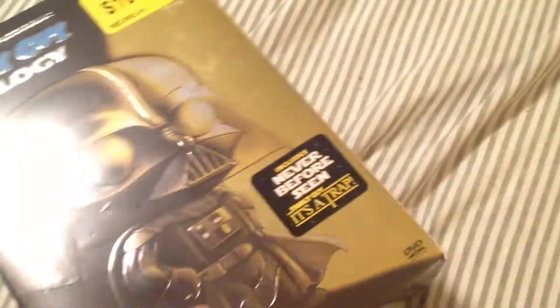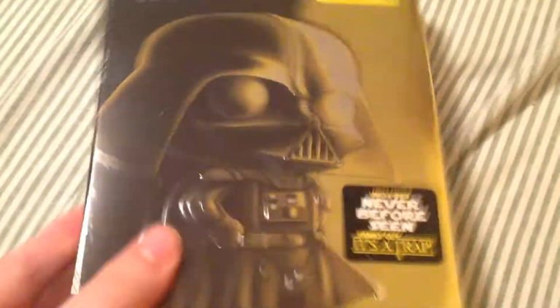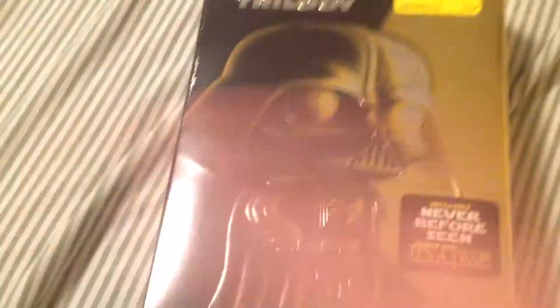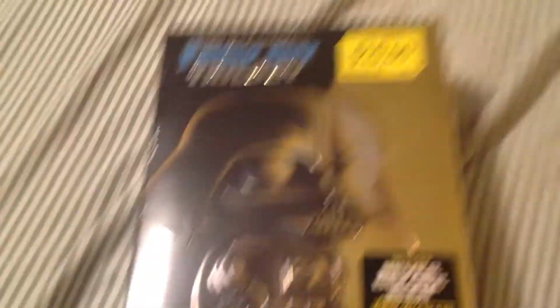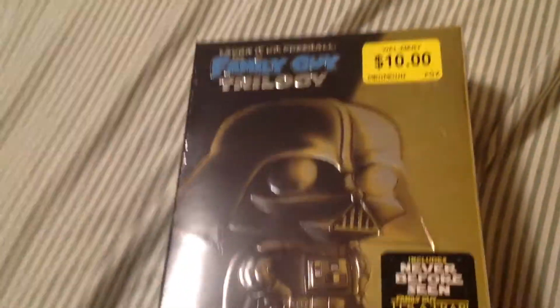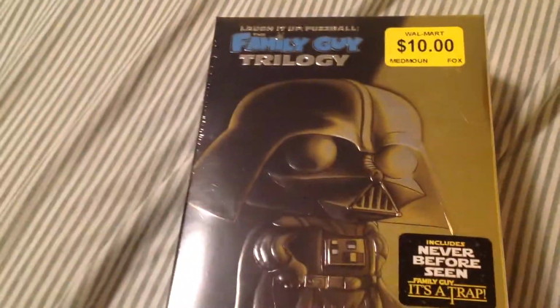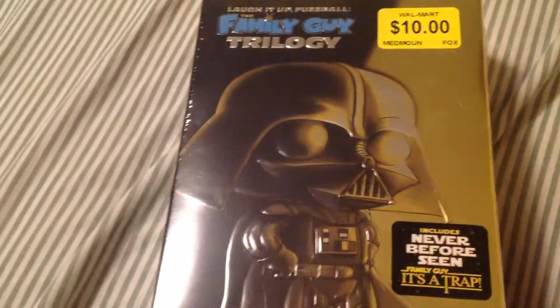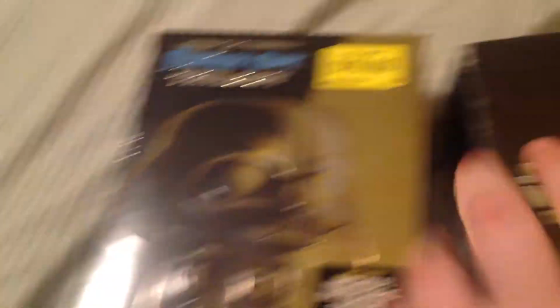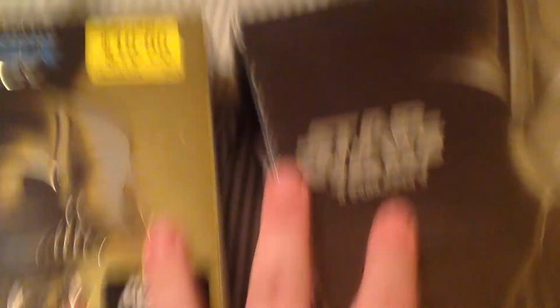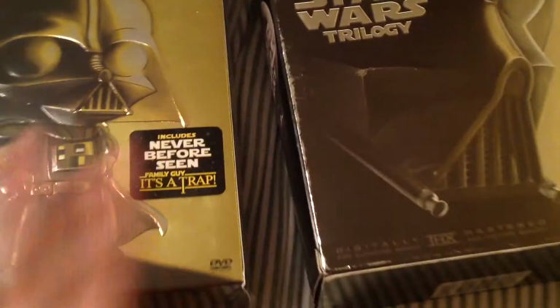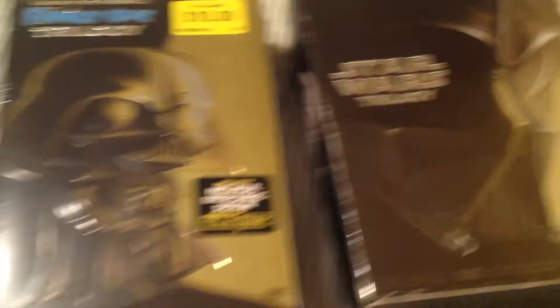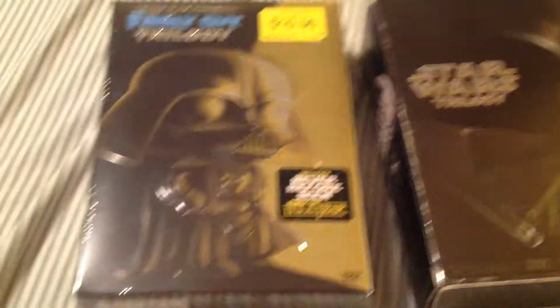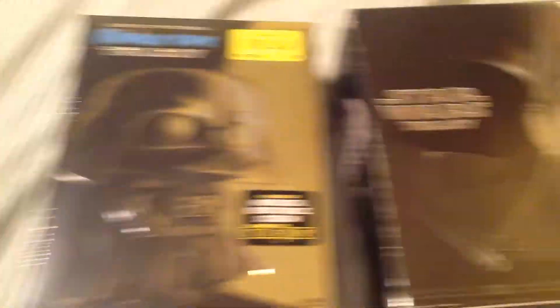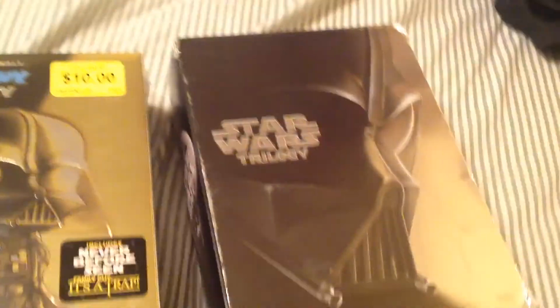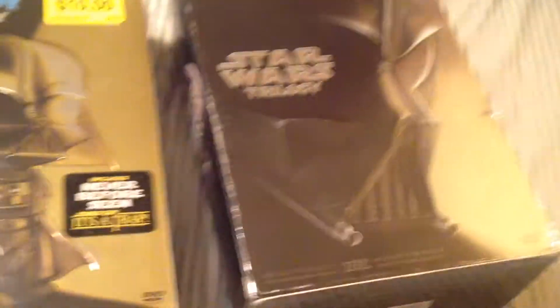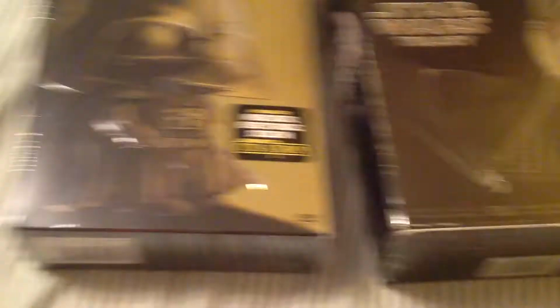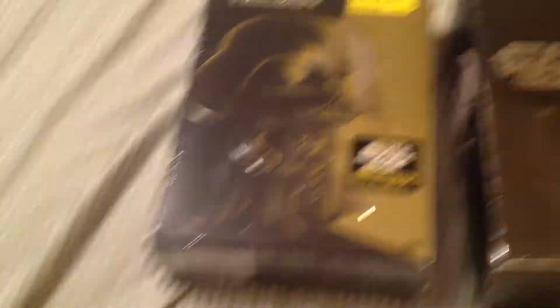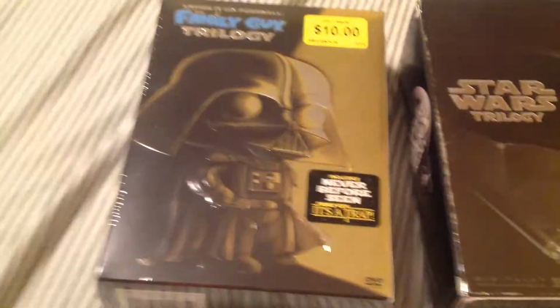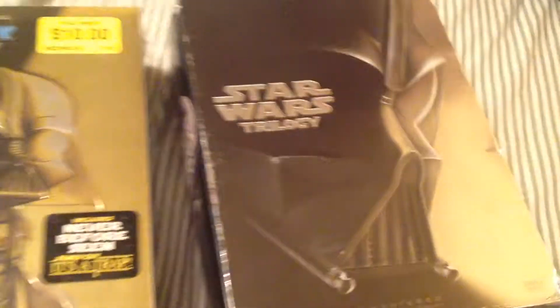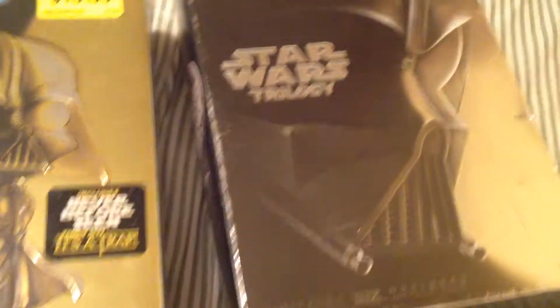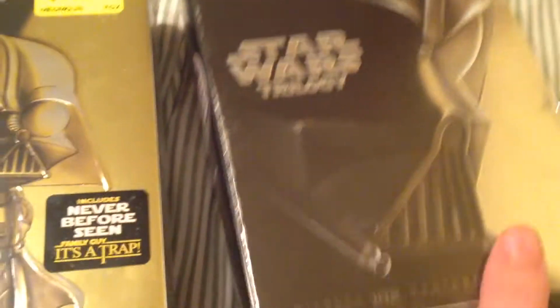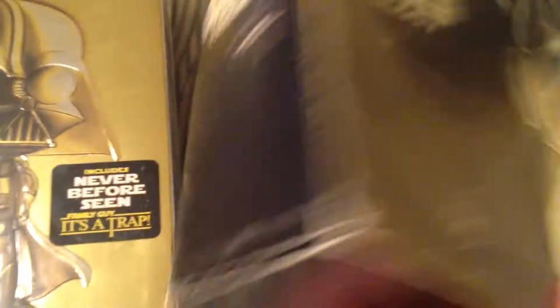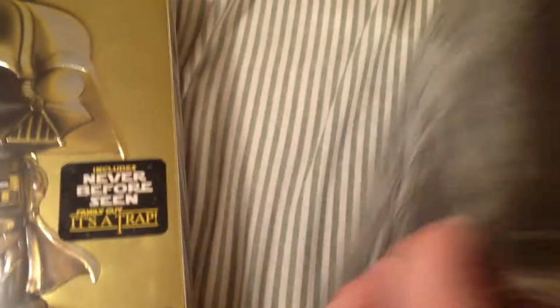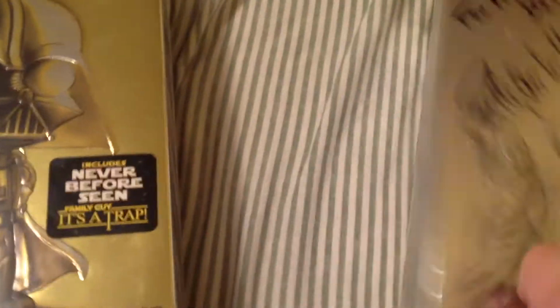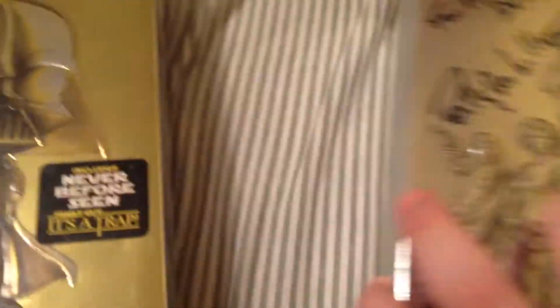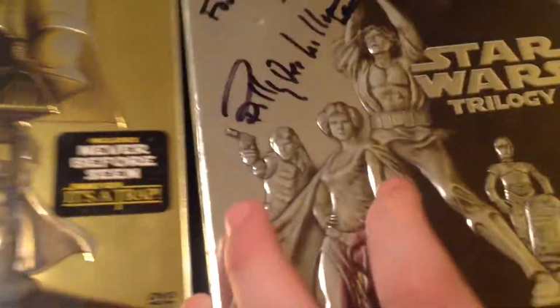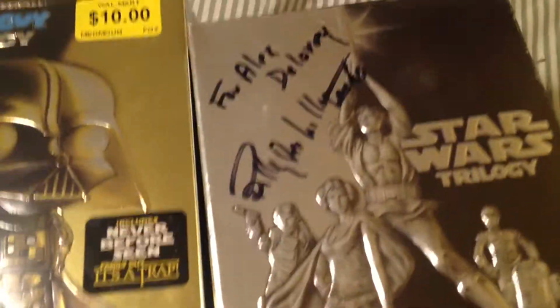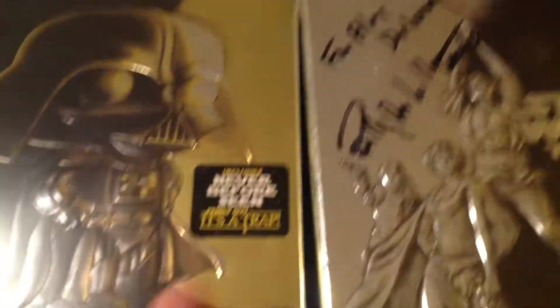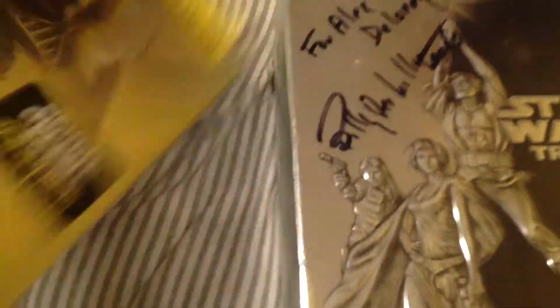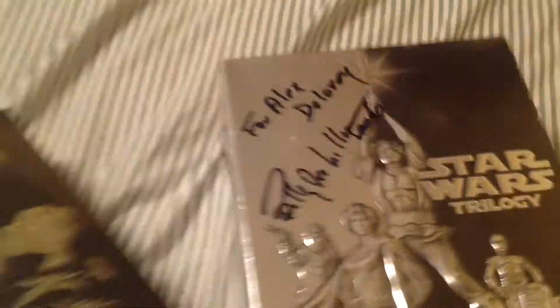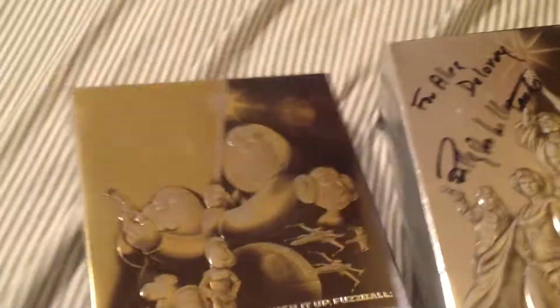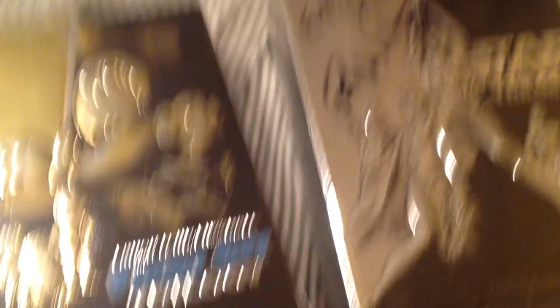This box is meant to represent the box of the 2004 Special Edition of the Star Wars Trilogy. You can see the reference there, and then we've got the back with all the characters.